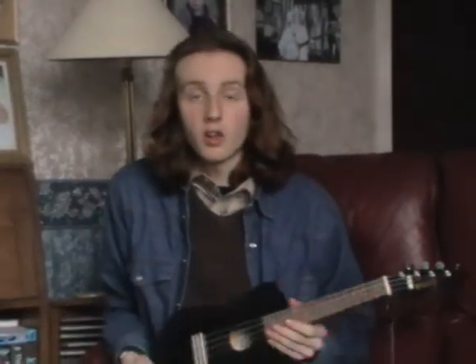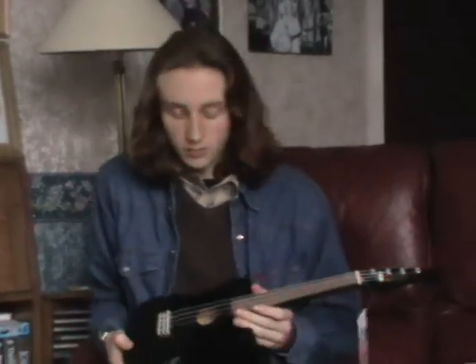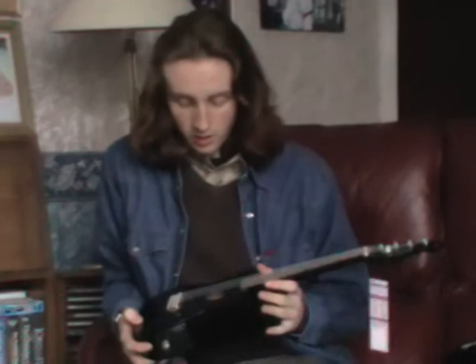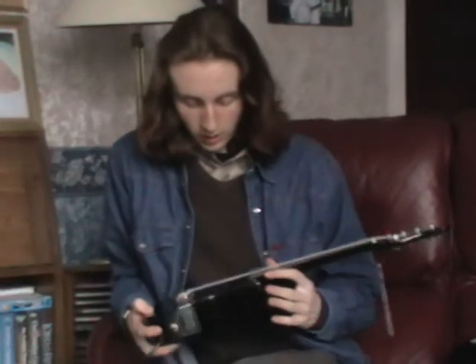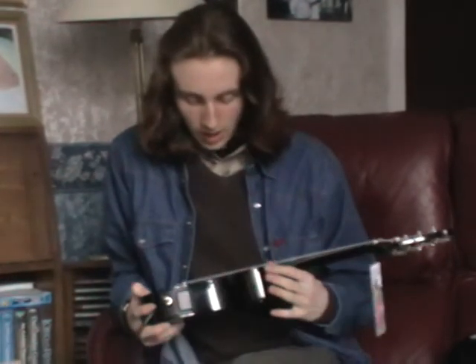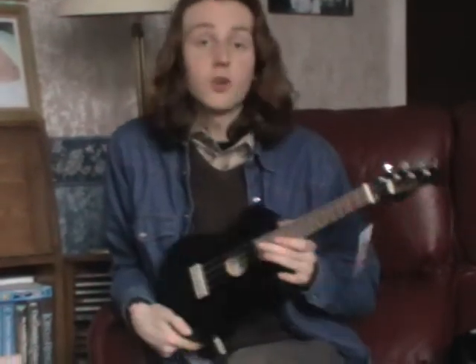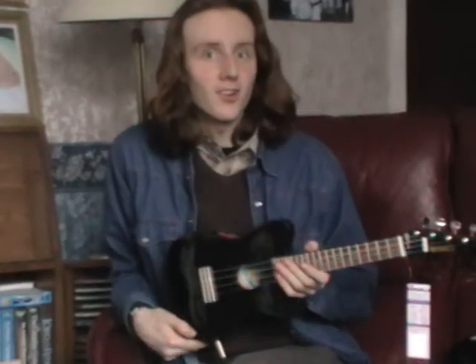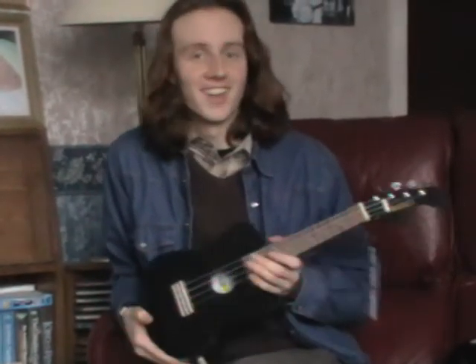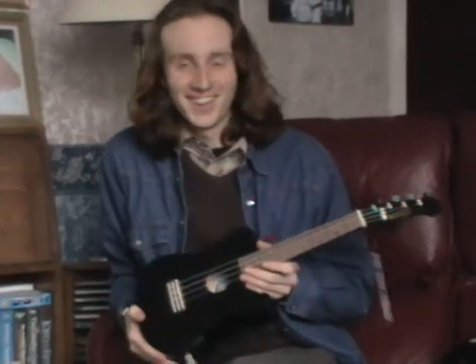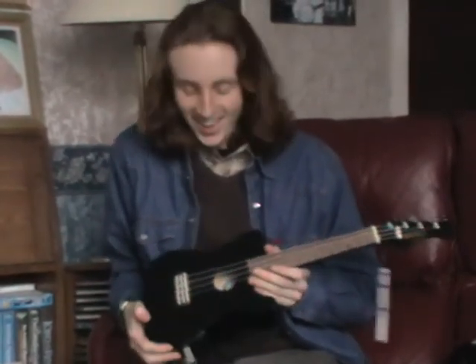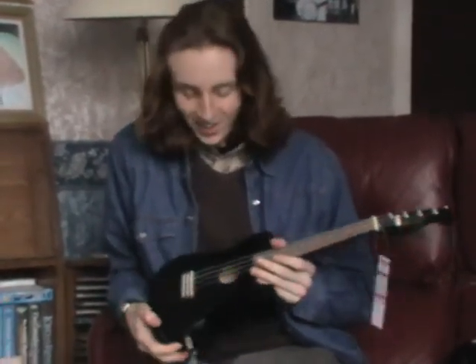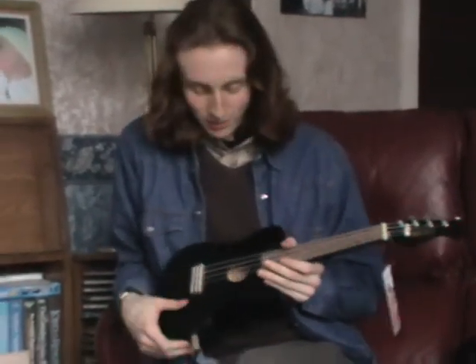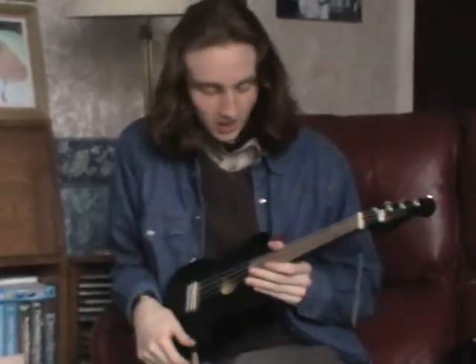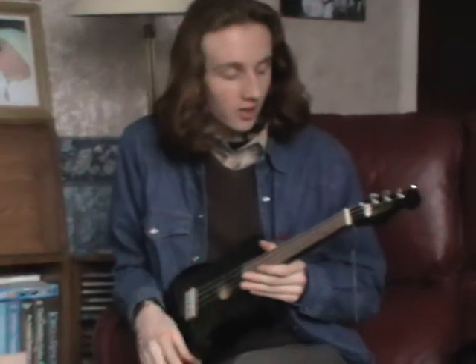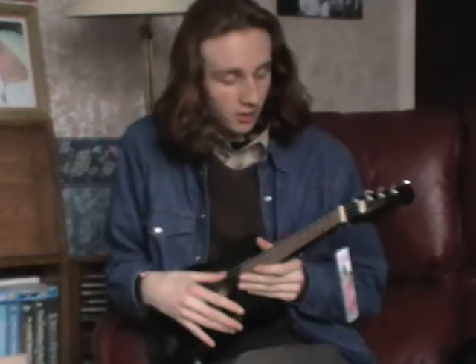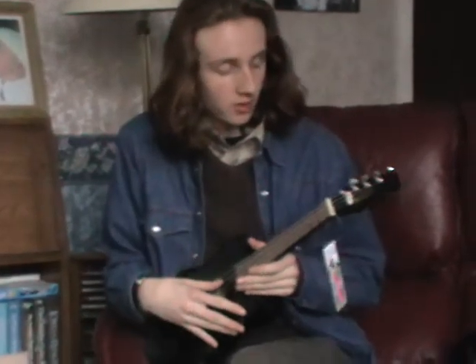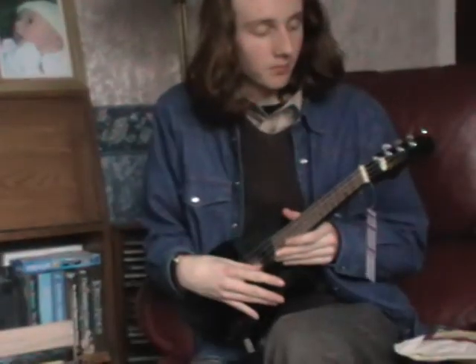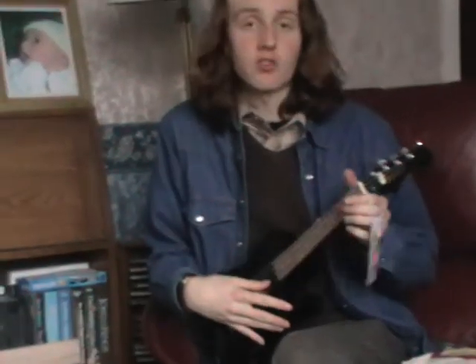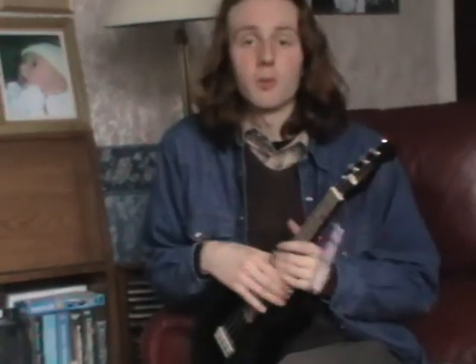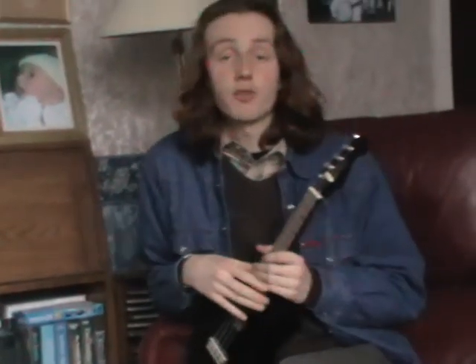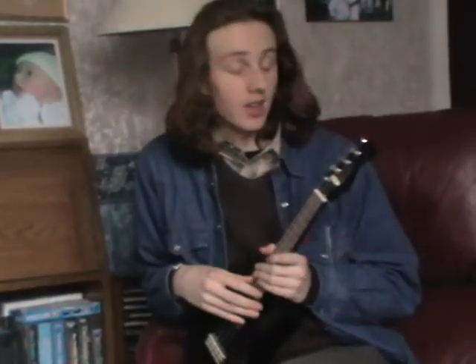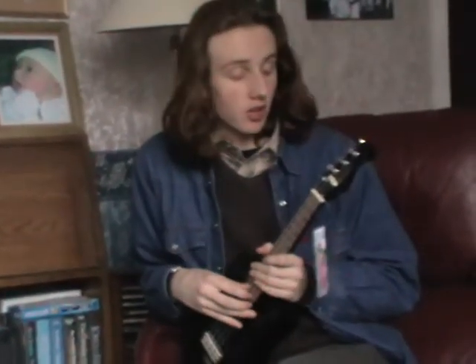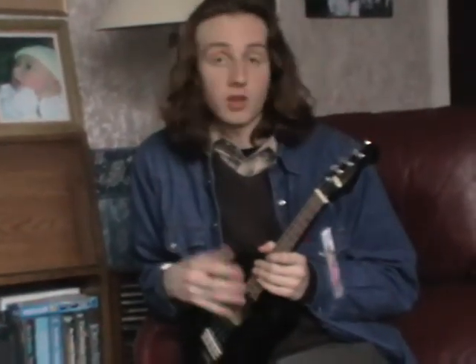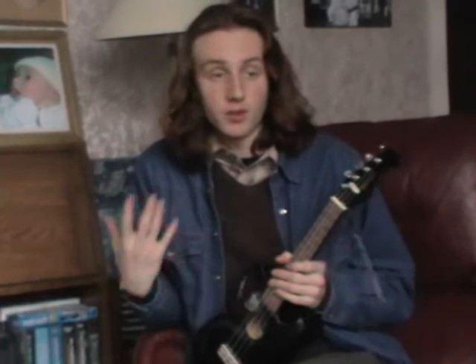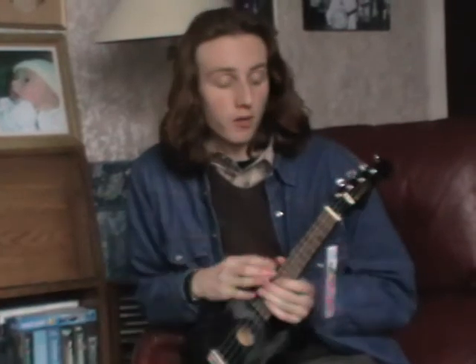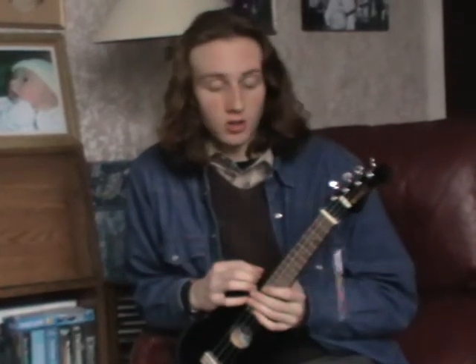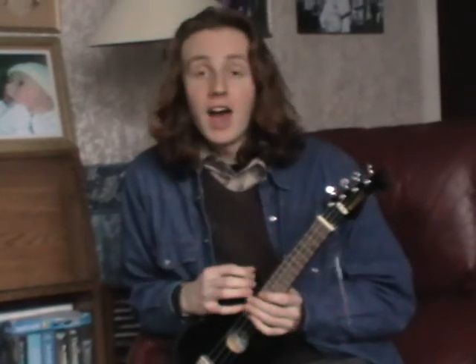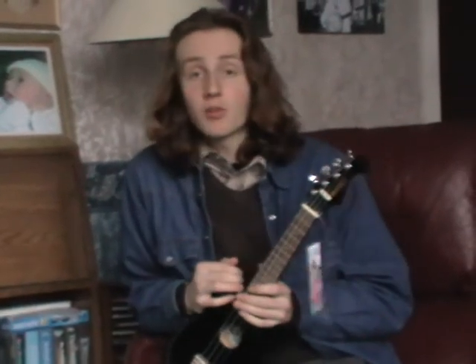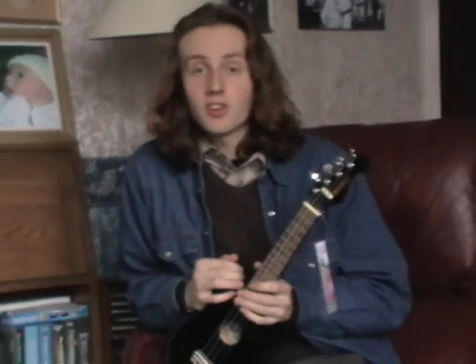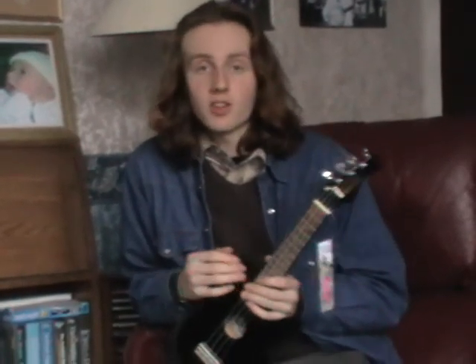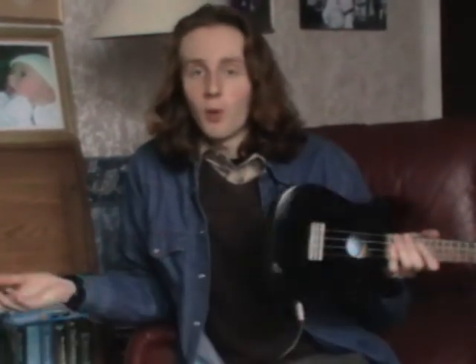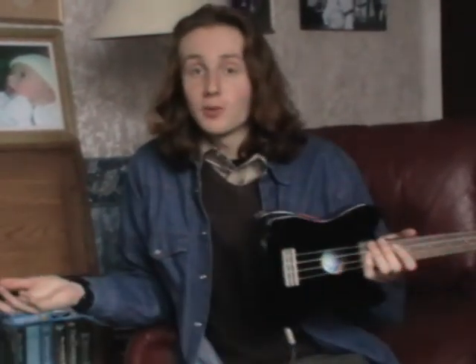All in all, it's a very nice ukulele, and it could be yours. It's got a nice black finish. It's got a set of Mahalo strings at the moment, but it would benefit from Aquila strings, which would give it even more of a nice tone. And it sounds good electric and acoustic. What more could you want?